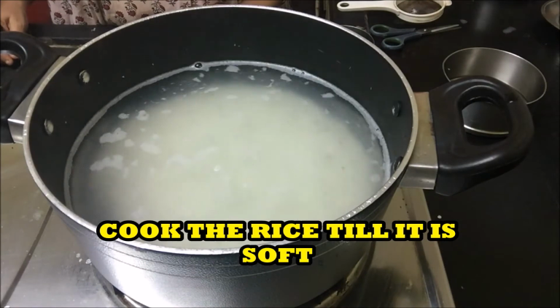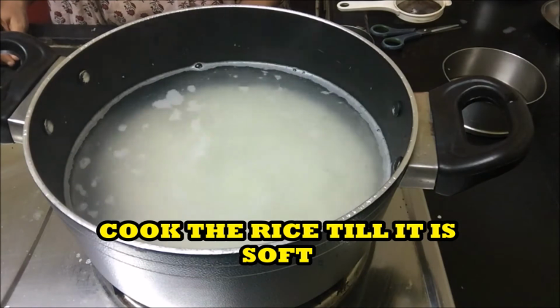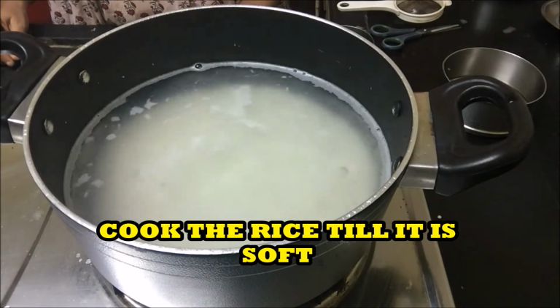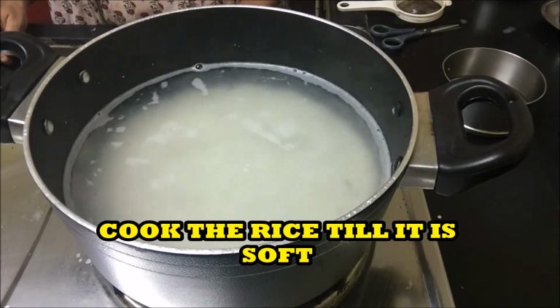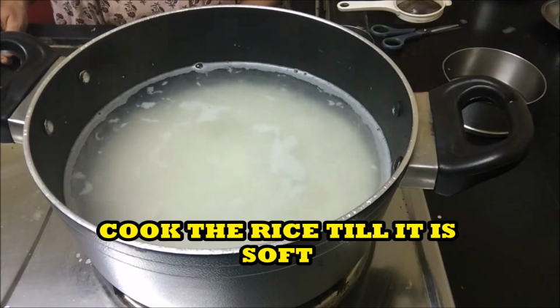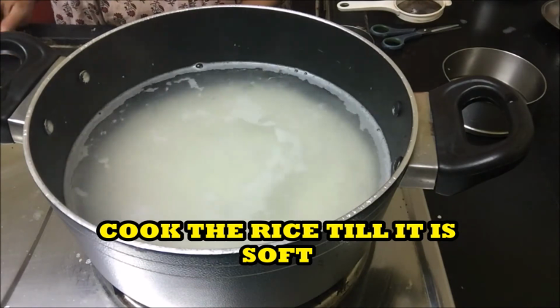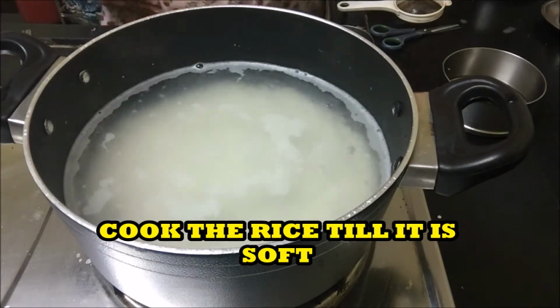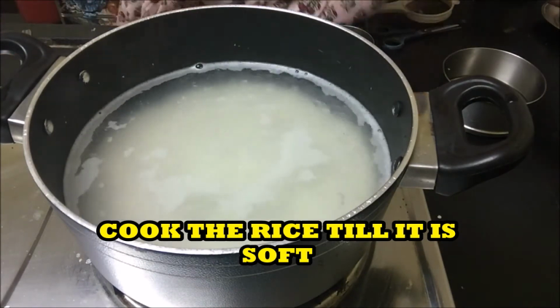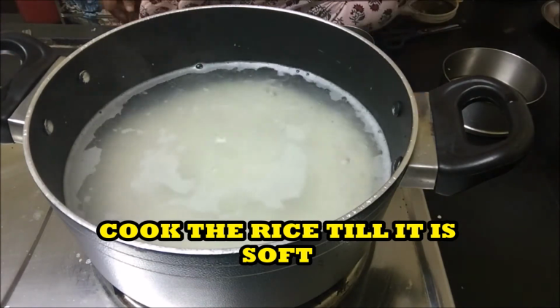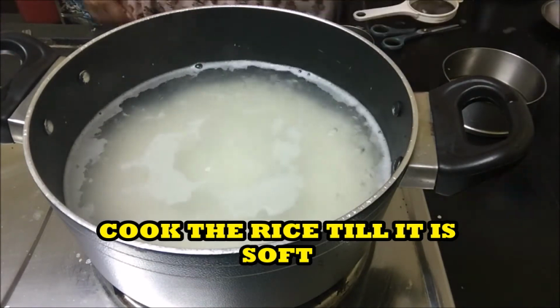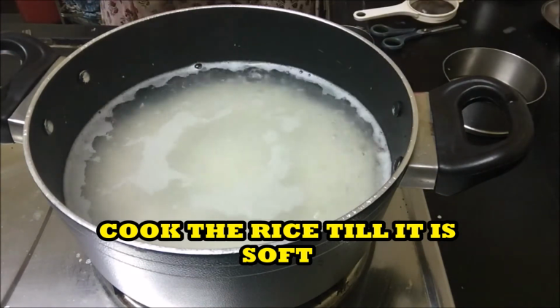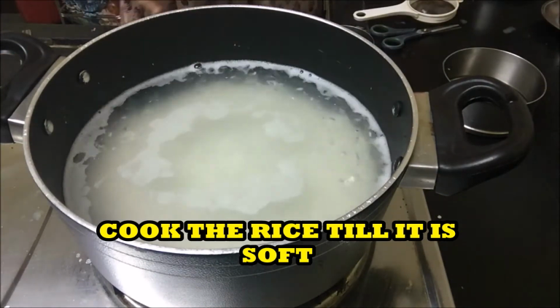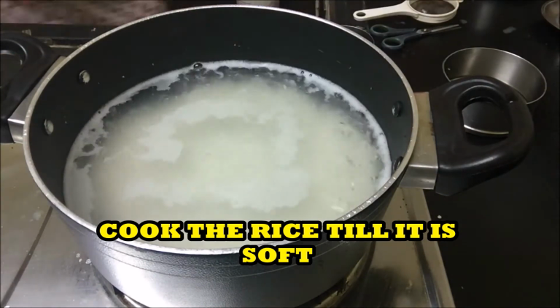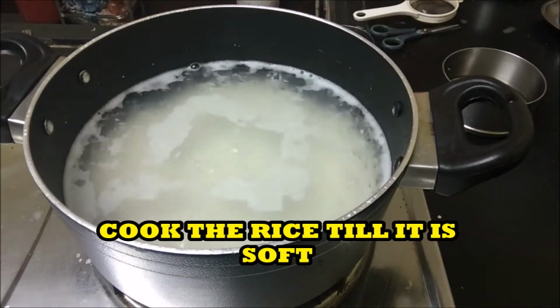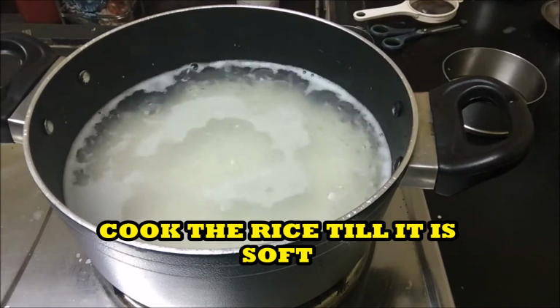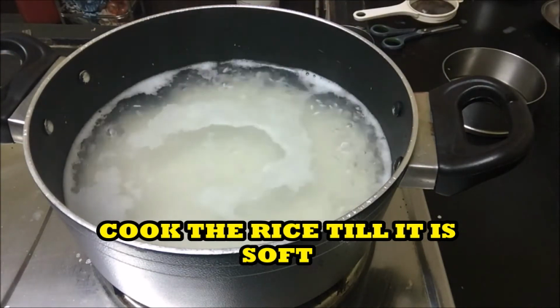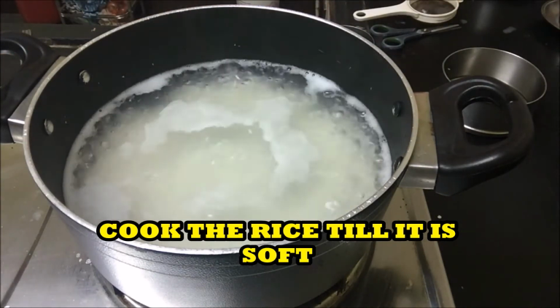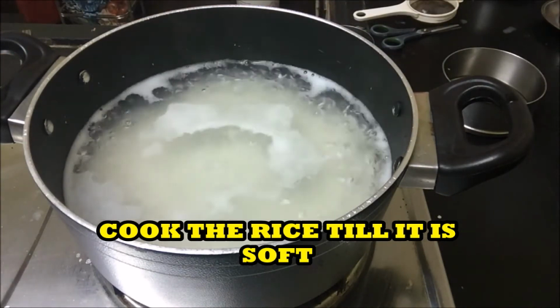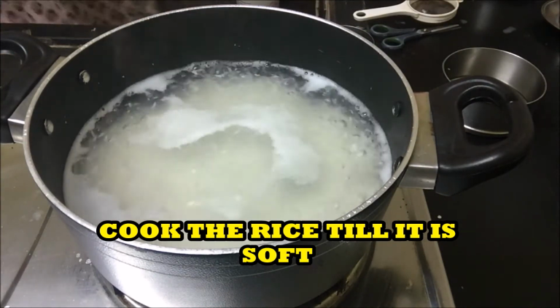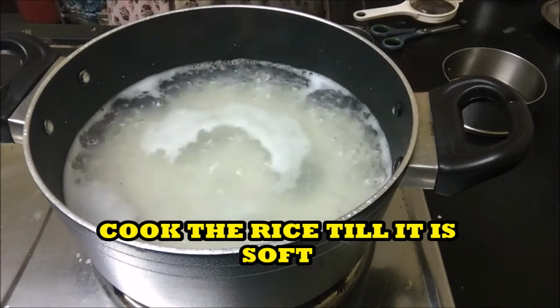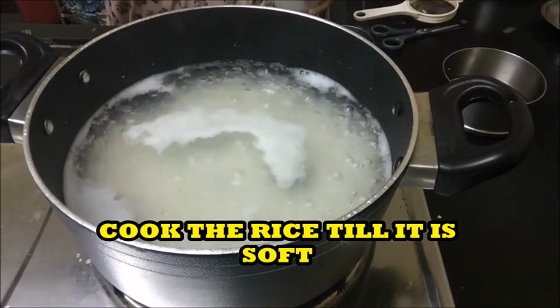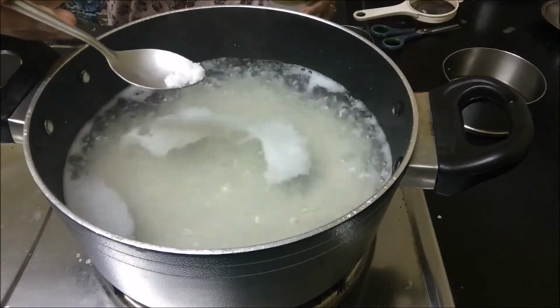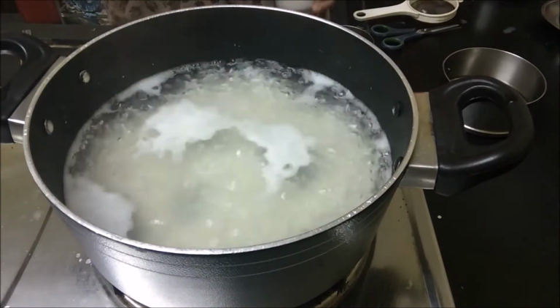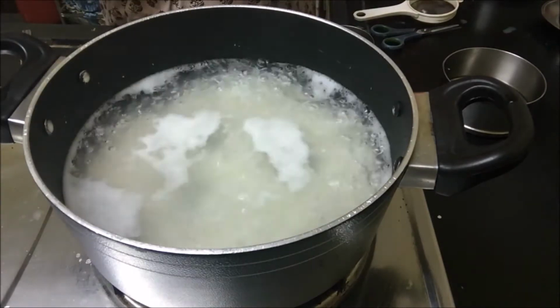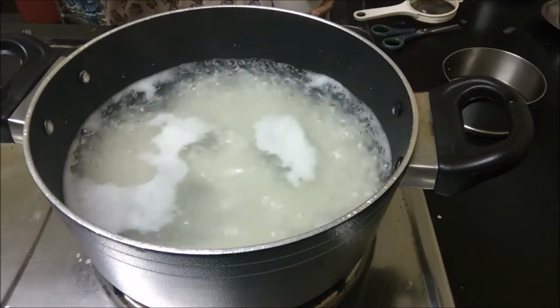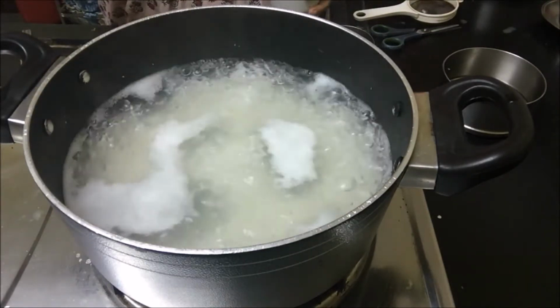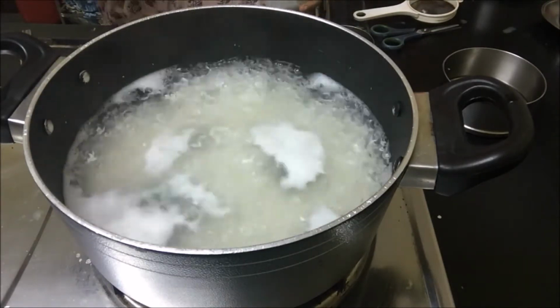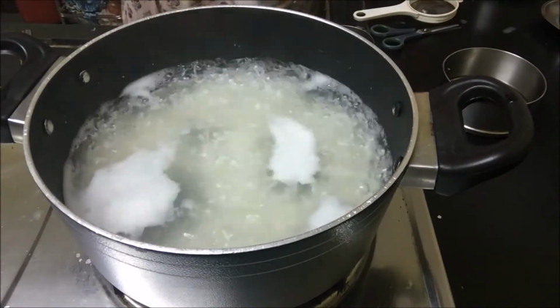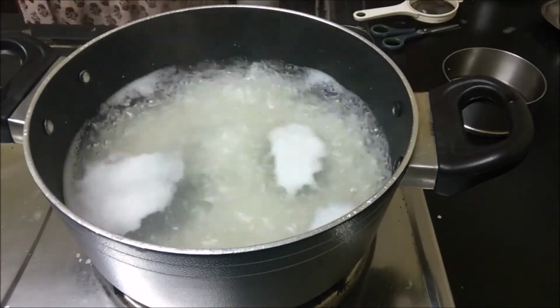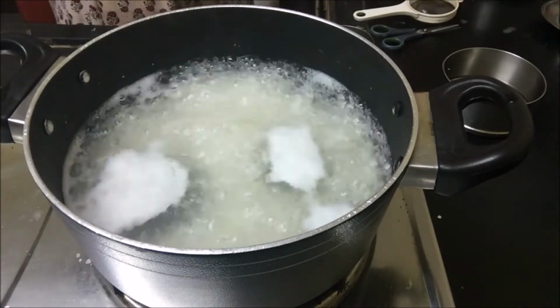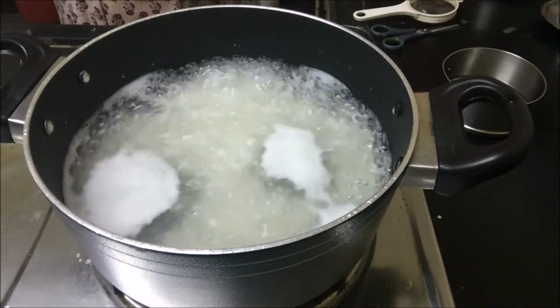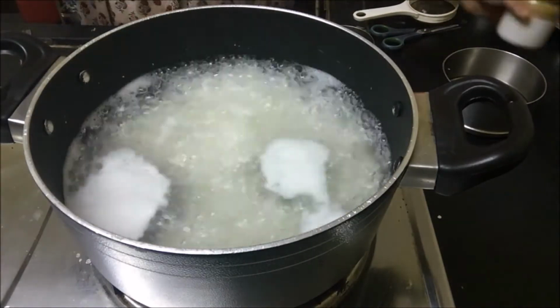Cook the rice till it is soft. Add a little salt while boiling.